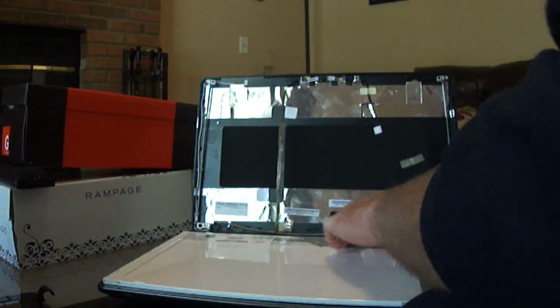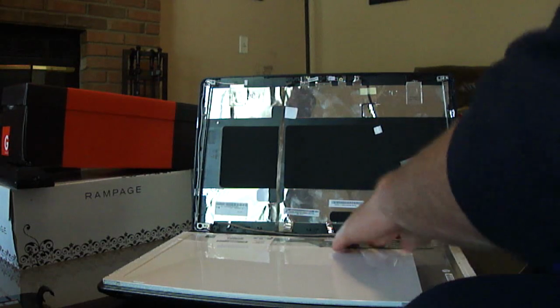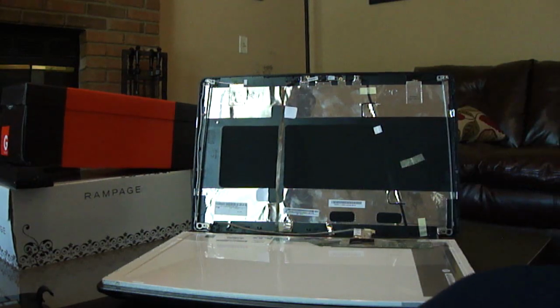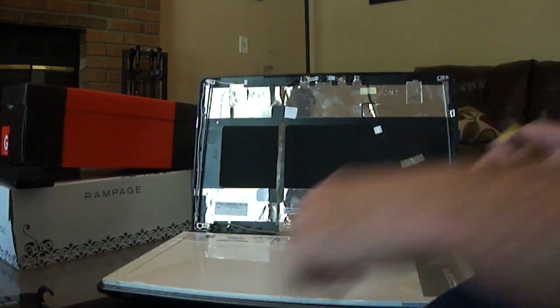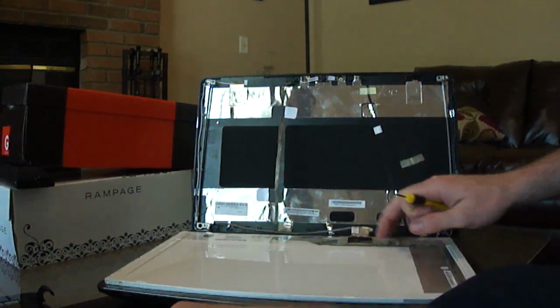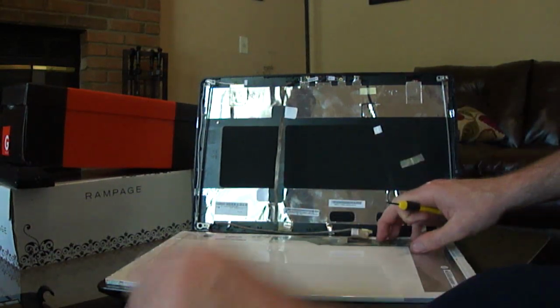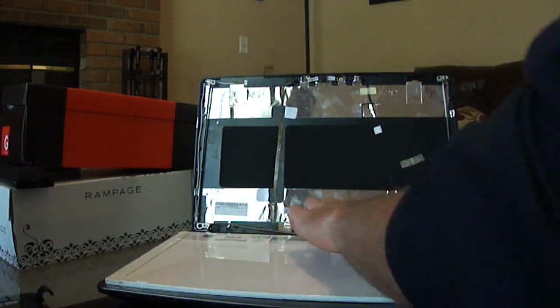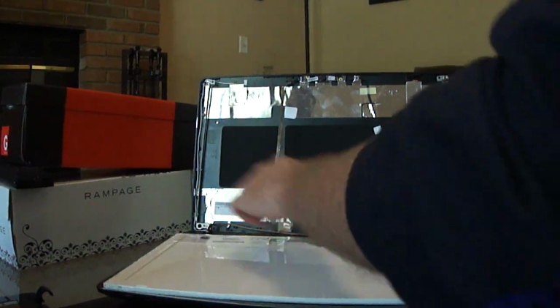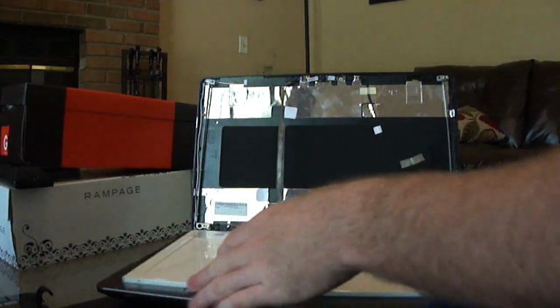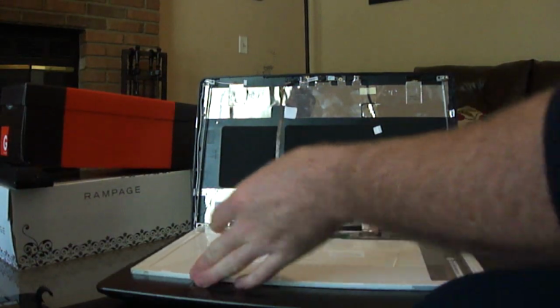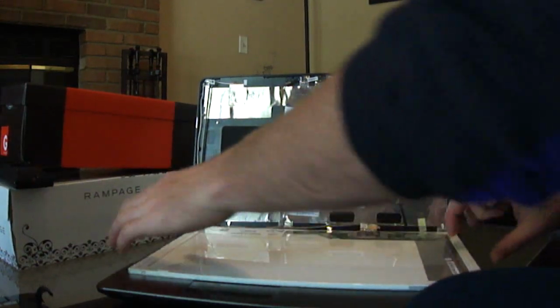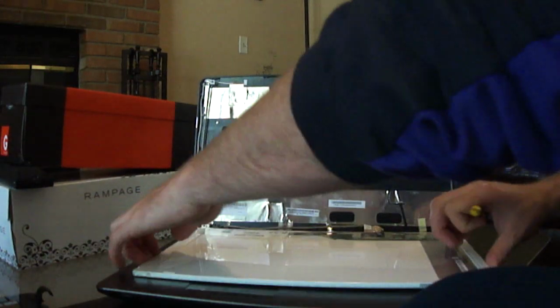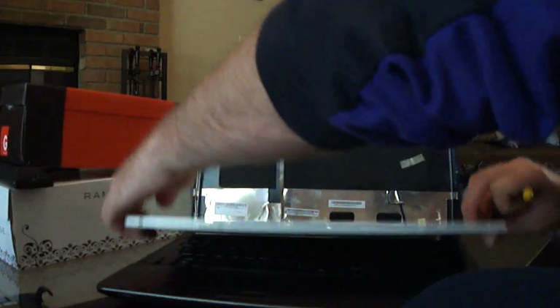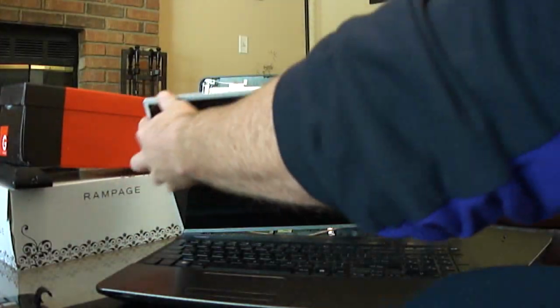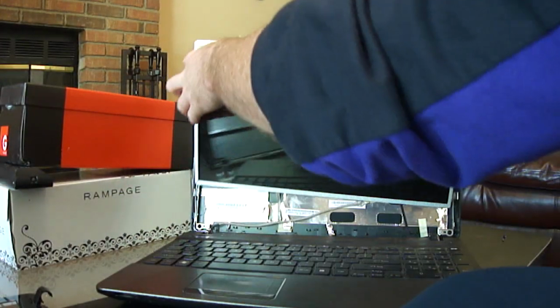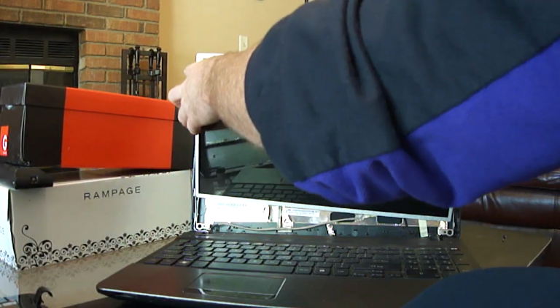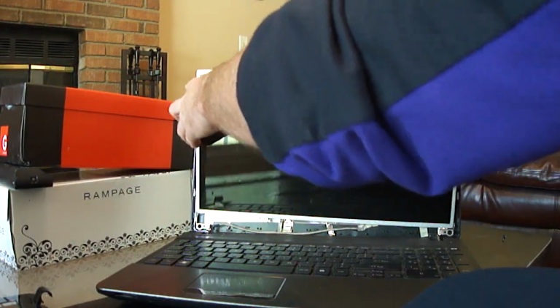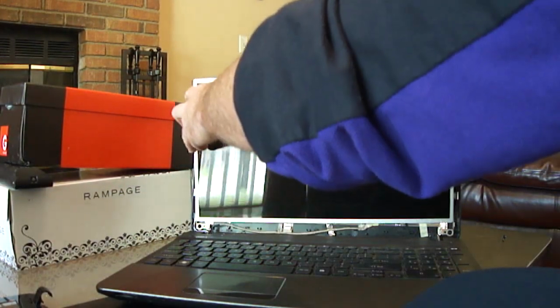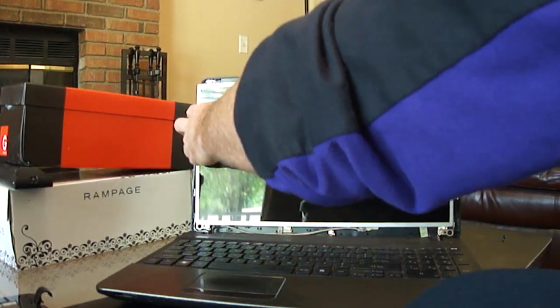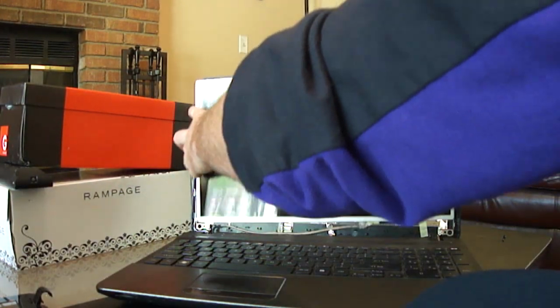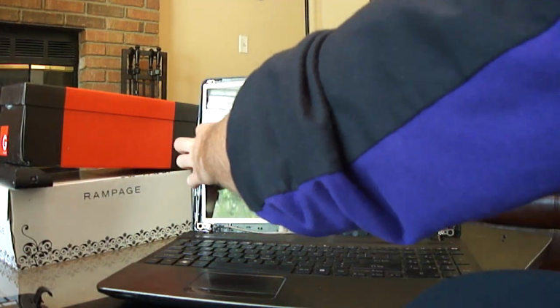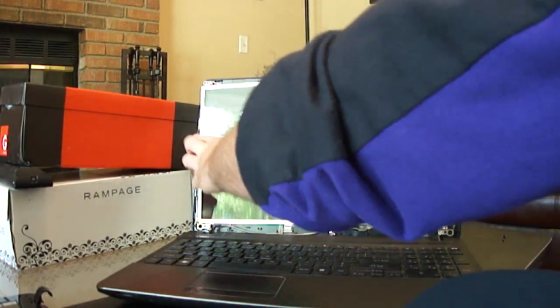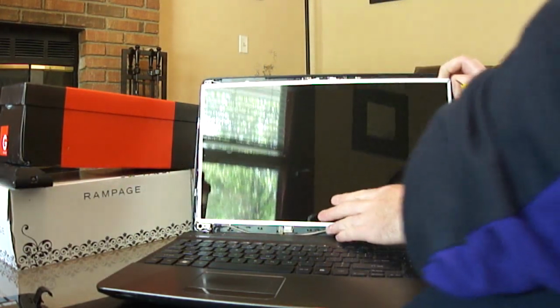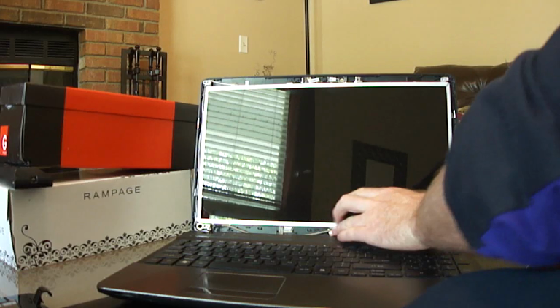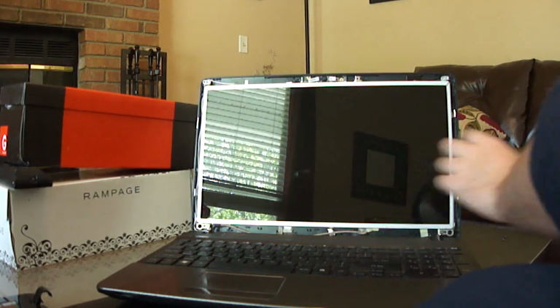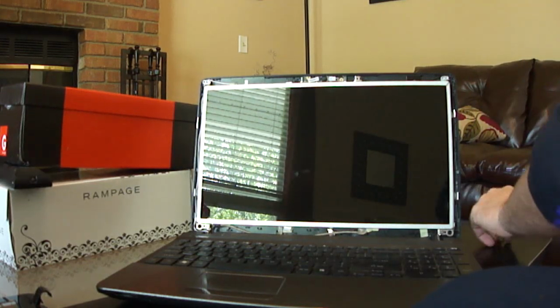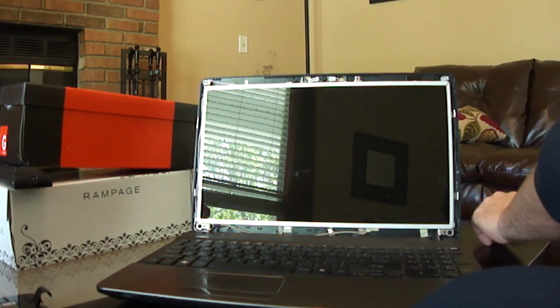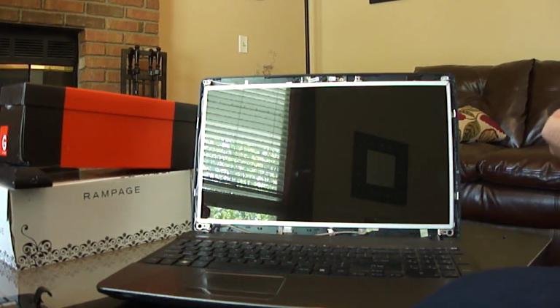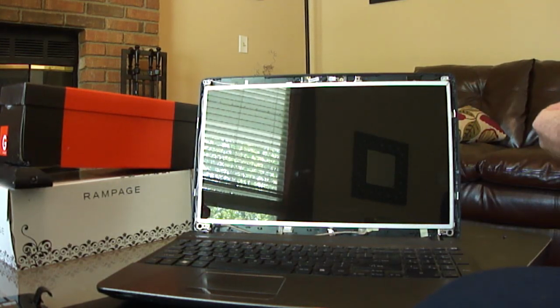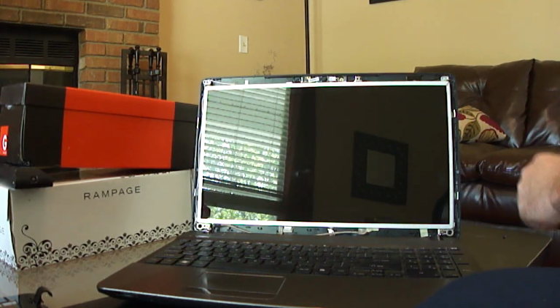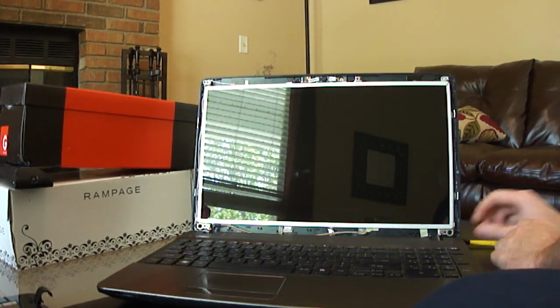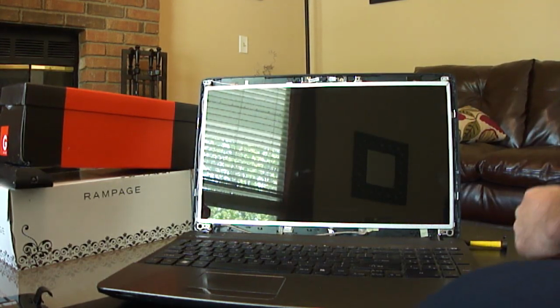That's back in place and taped down. Lift the screen back up, put it in those little brackets that were there, and screw those back in.